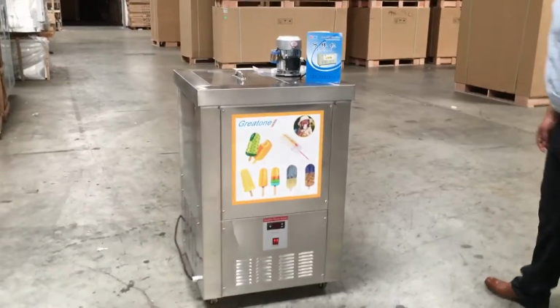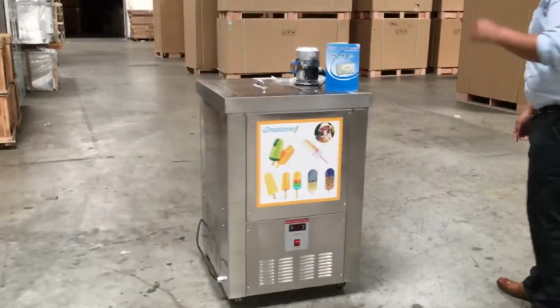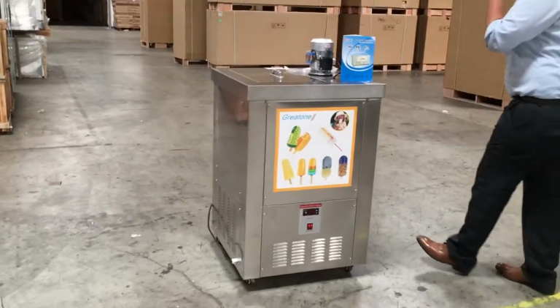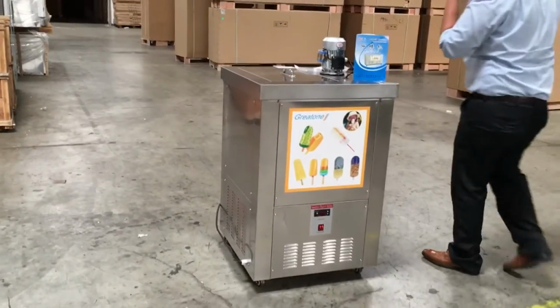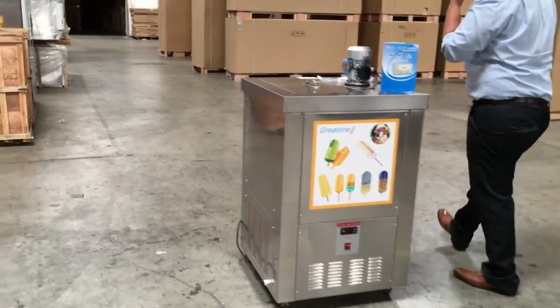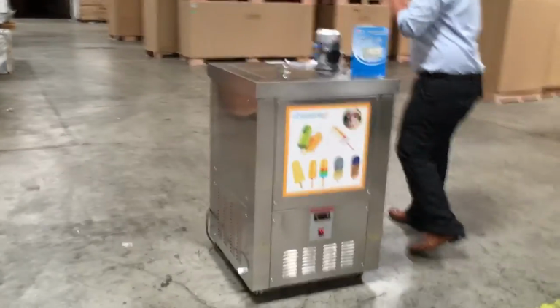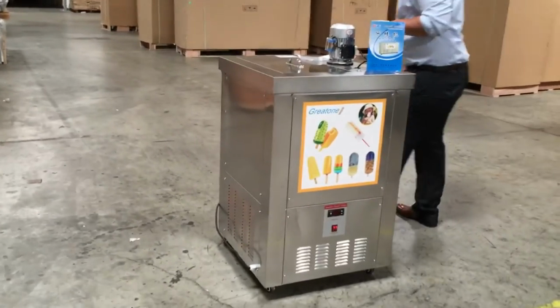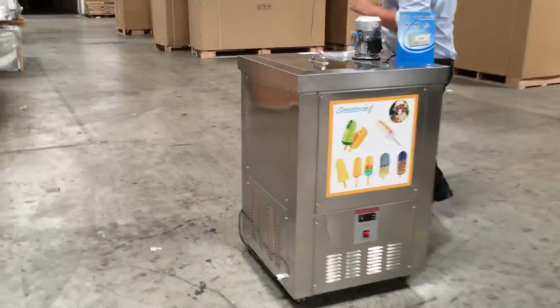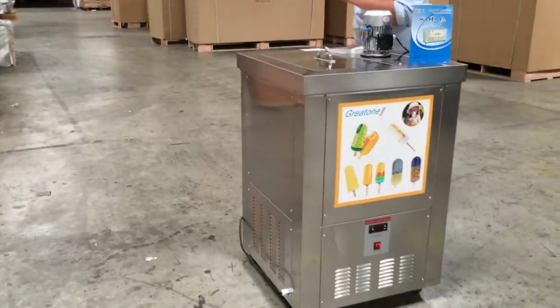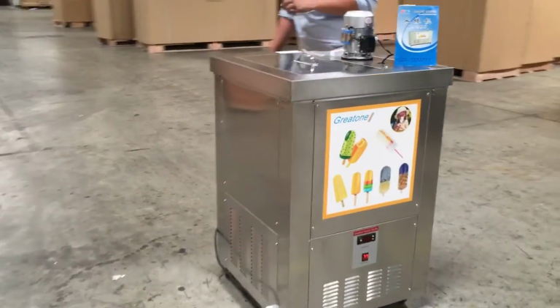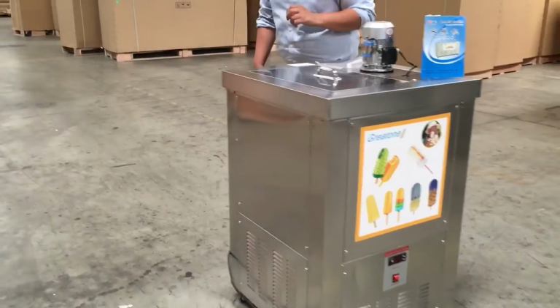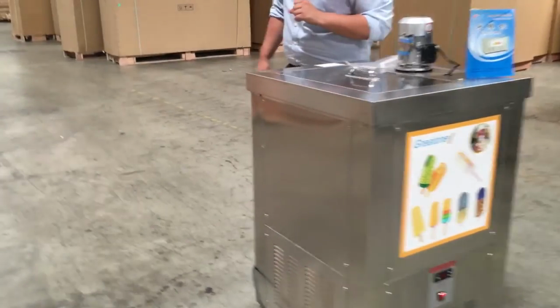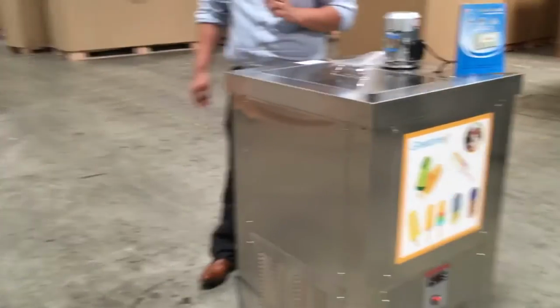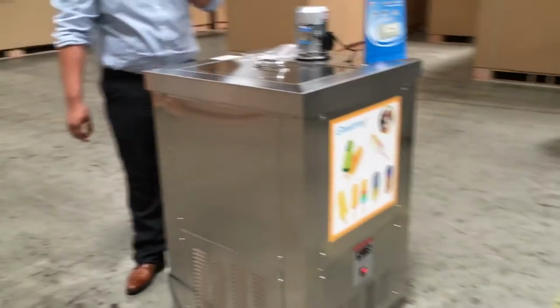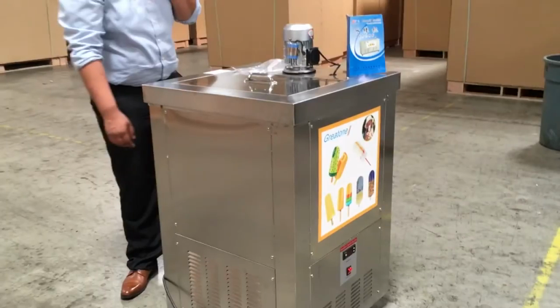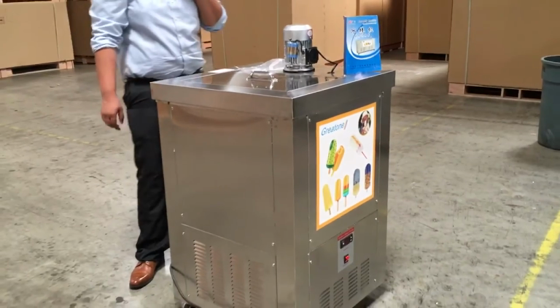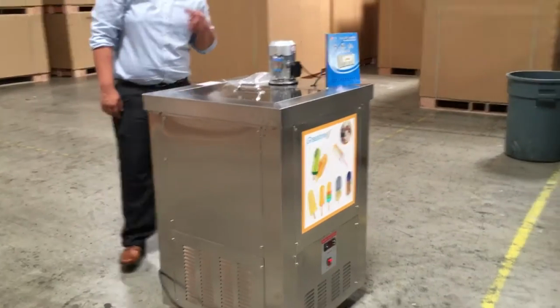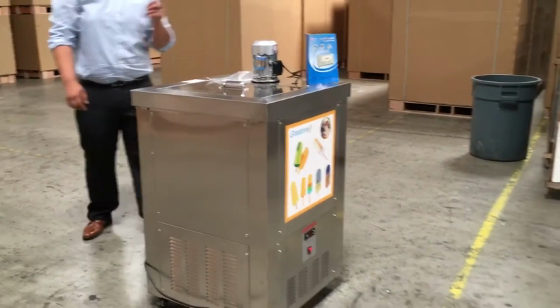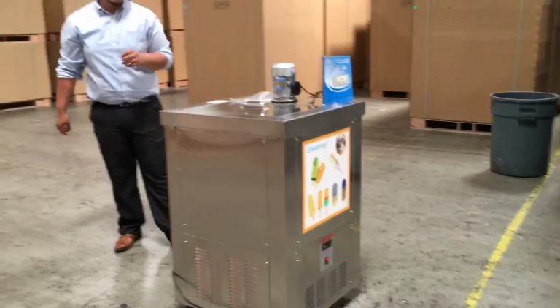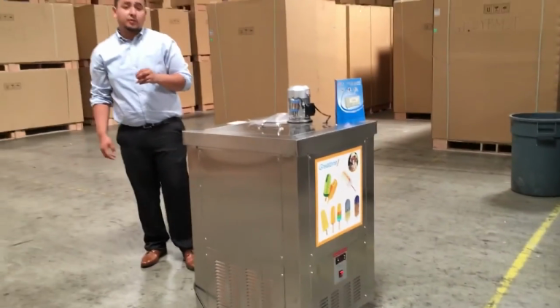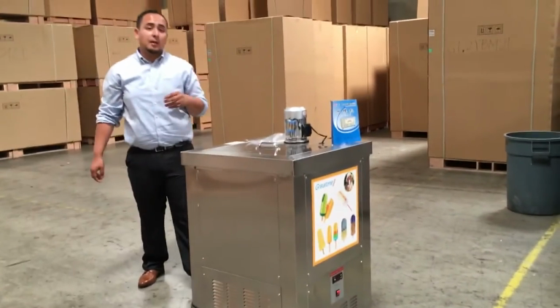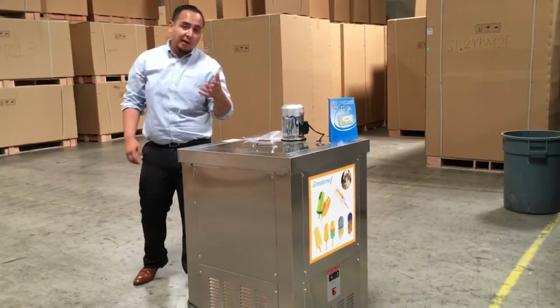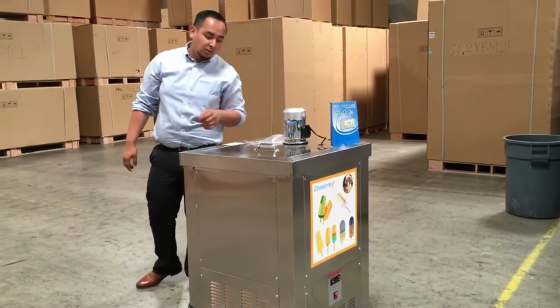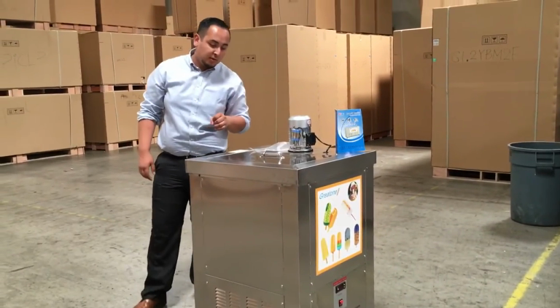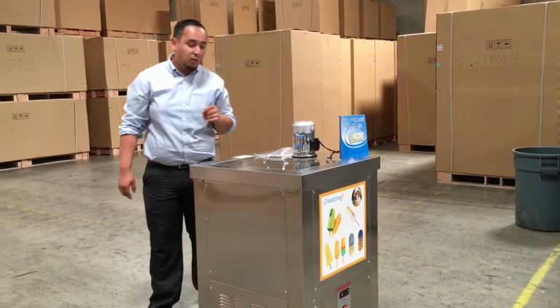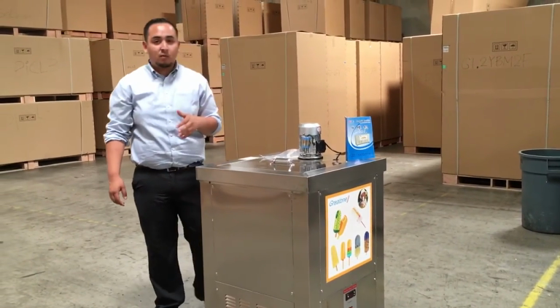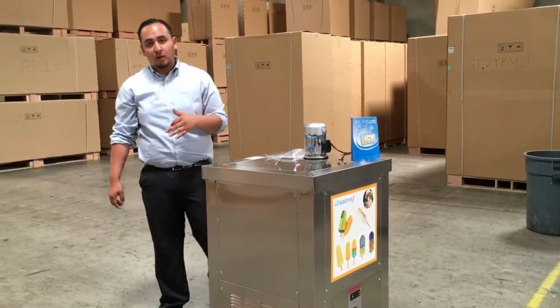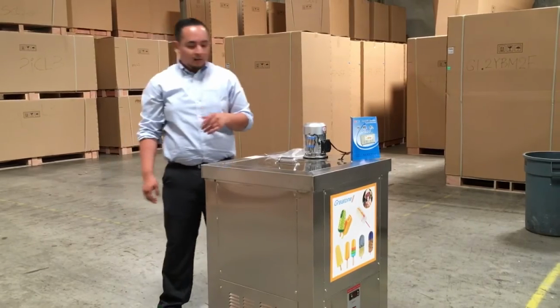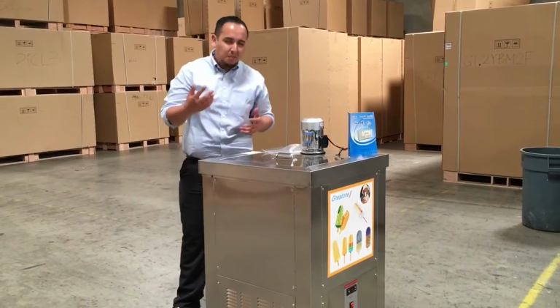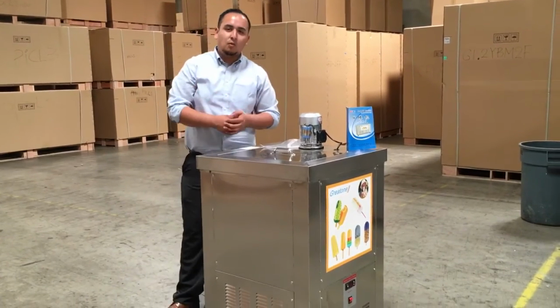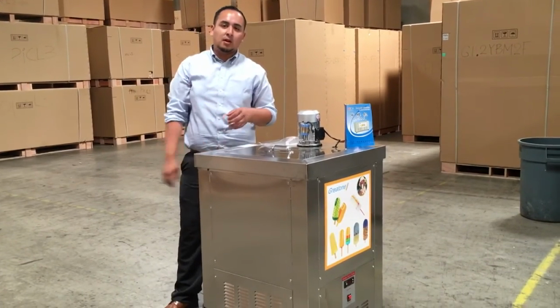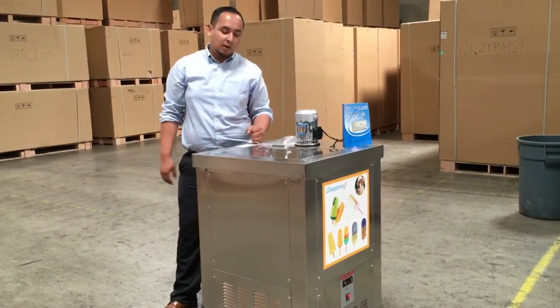This unit runs on electricity of 210-230 volts. You could also use a transformer that we provide, which is 110-120 volts. It's your option if you want to connect it directly.